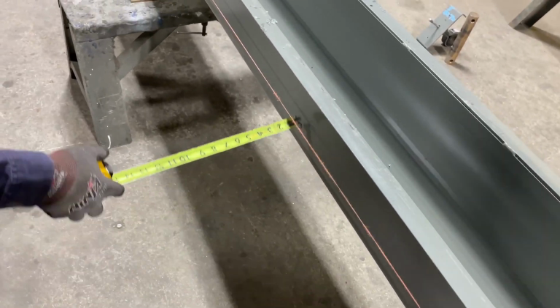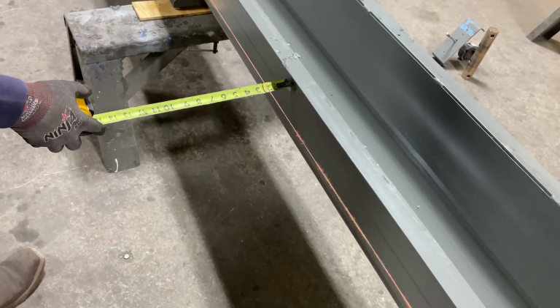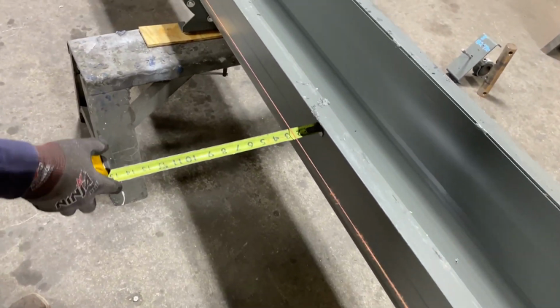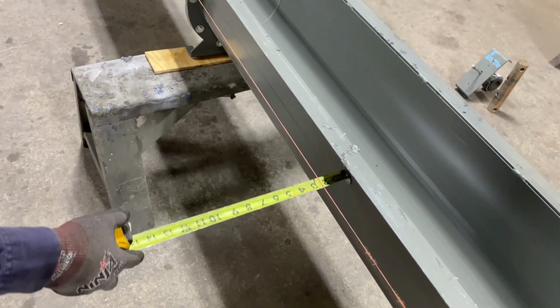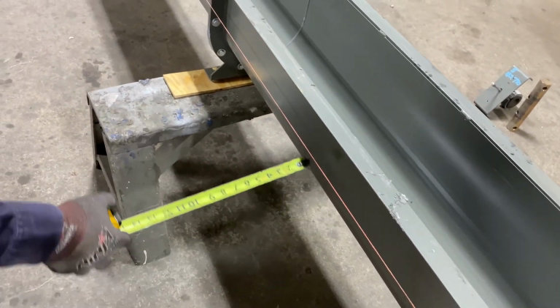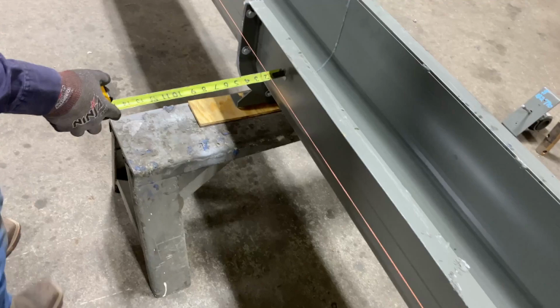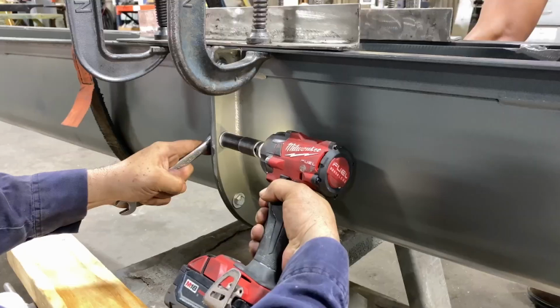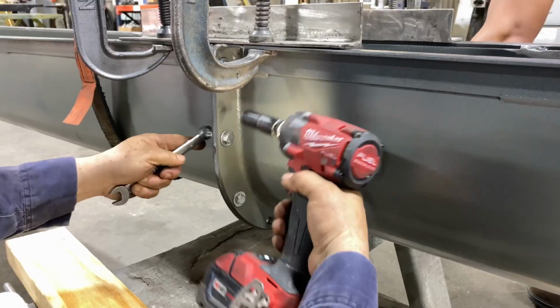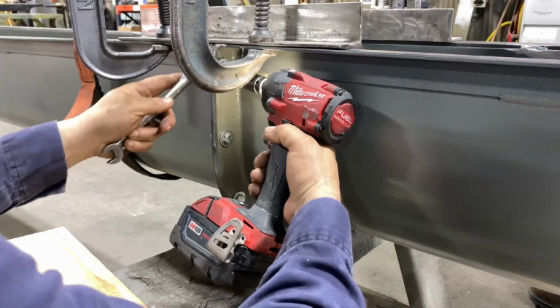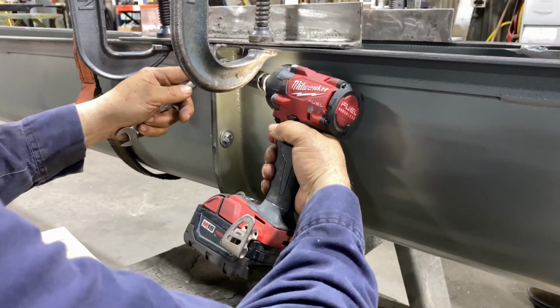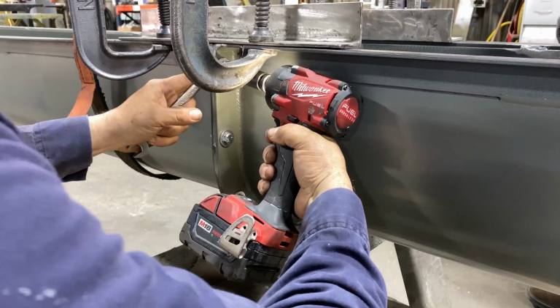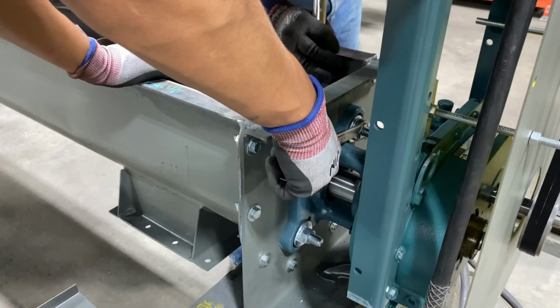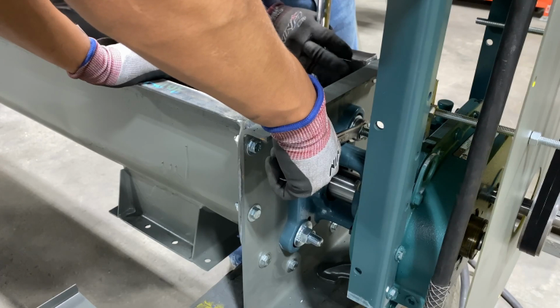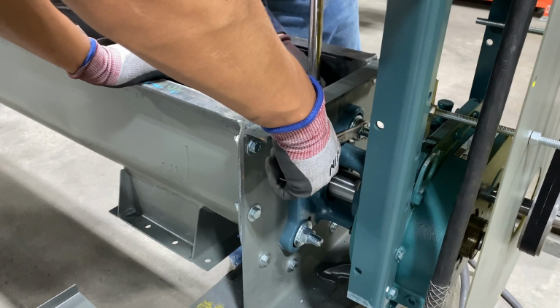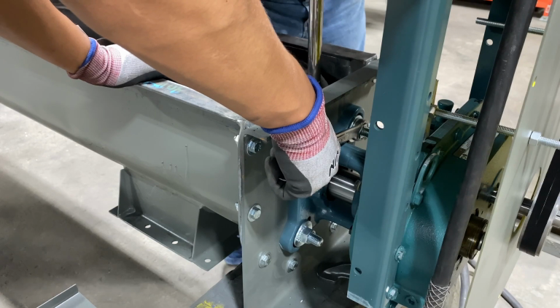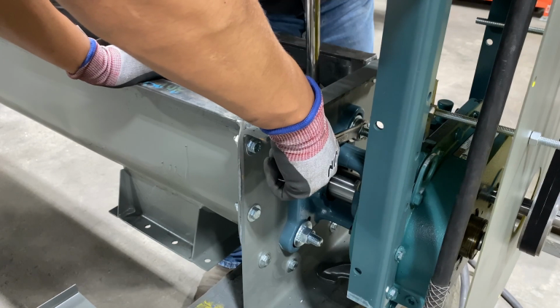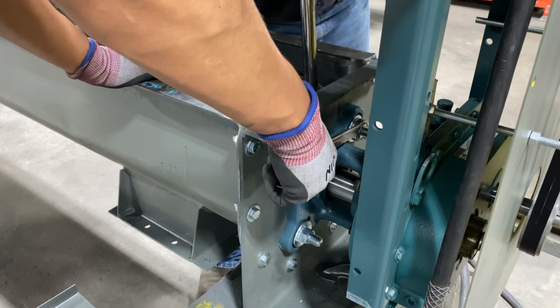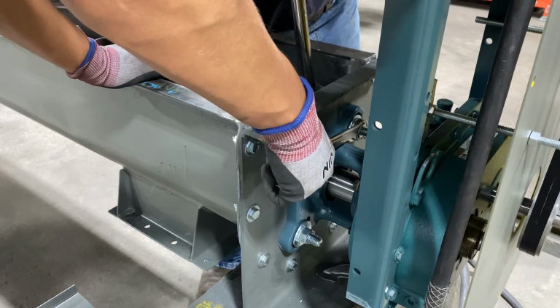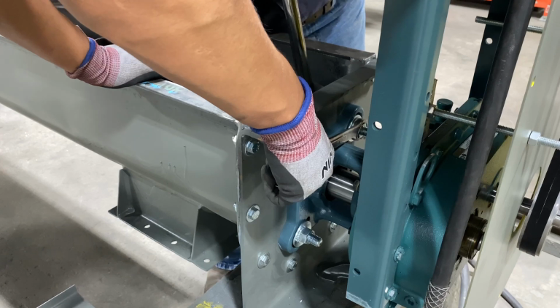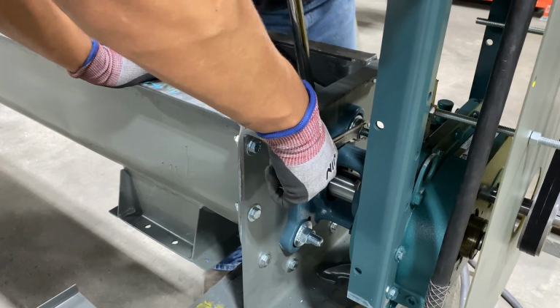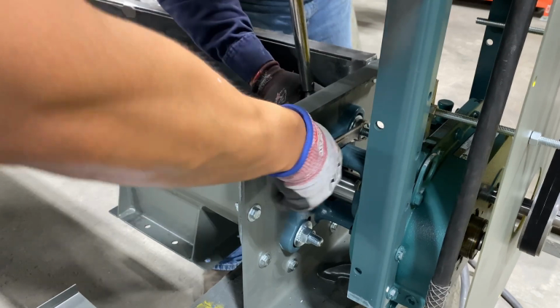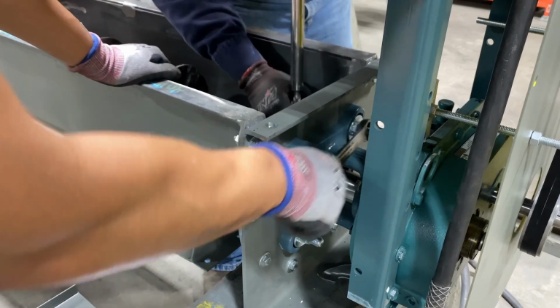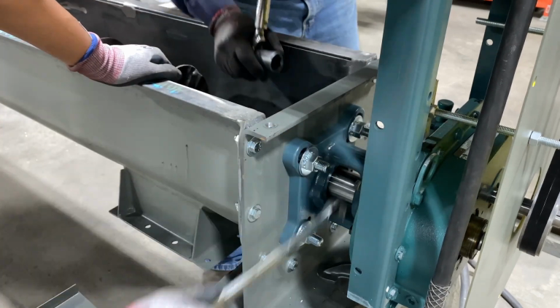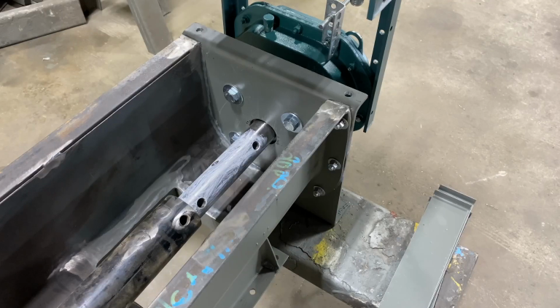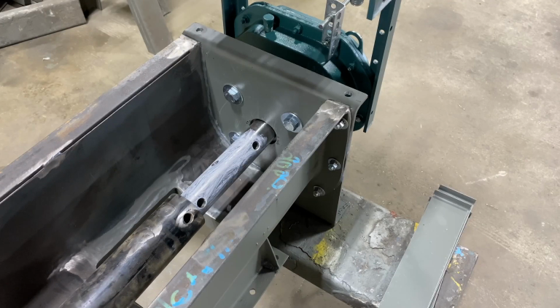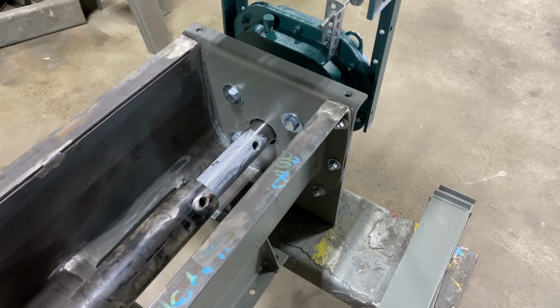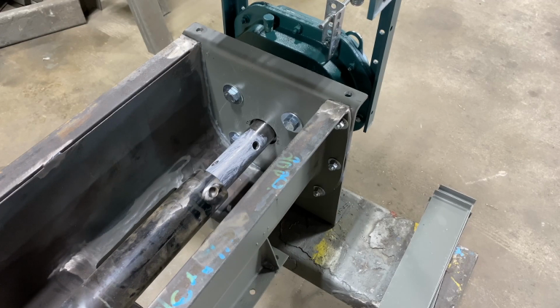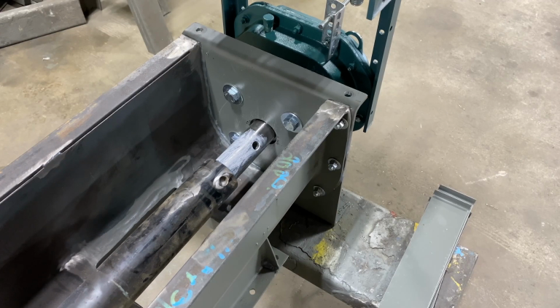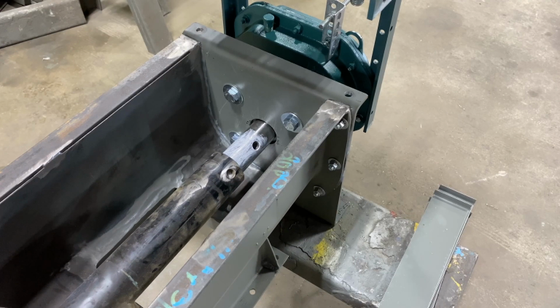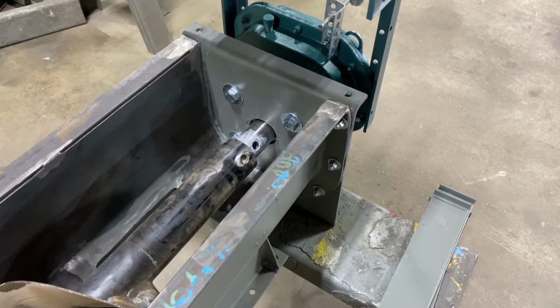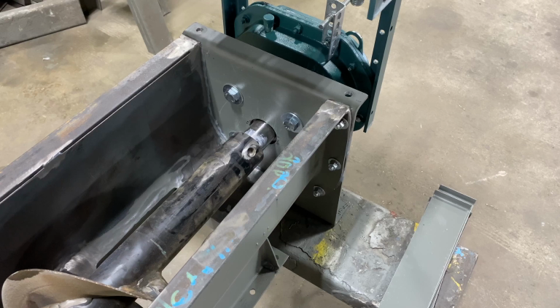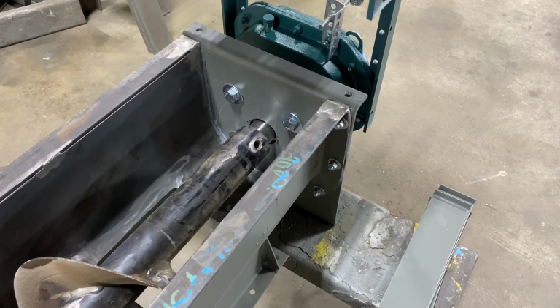Before installing screws and hangers, ensure that trough sections are aligned properly and bolted together. Beginning on the drive end, install the trough end drive unit and drive shaft. Next, lower the first screw into the trough and install it onto the drive shaft.